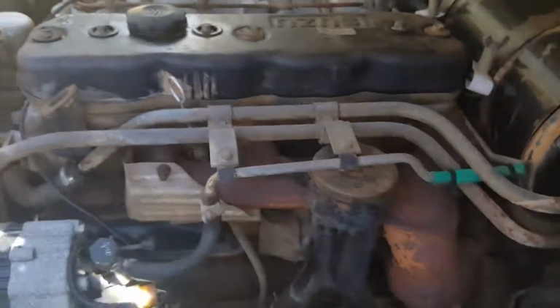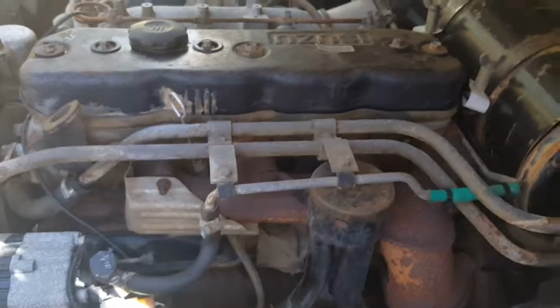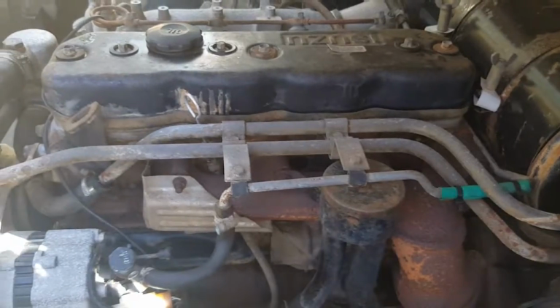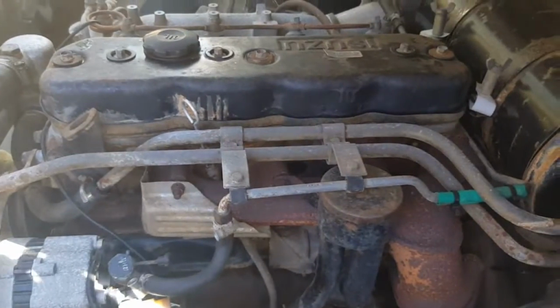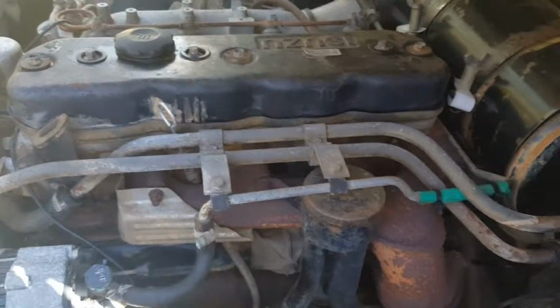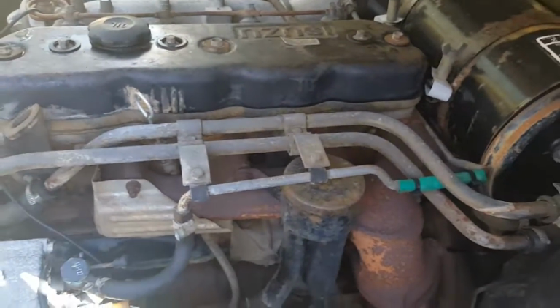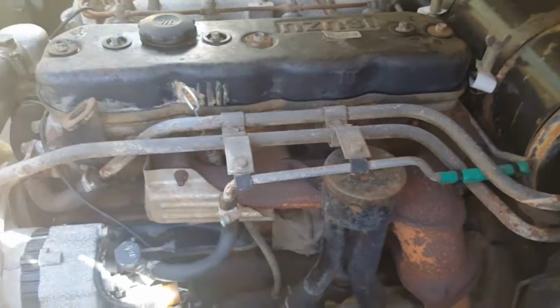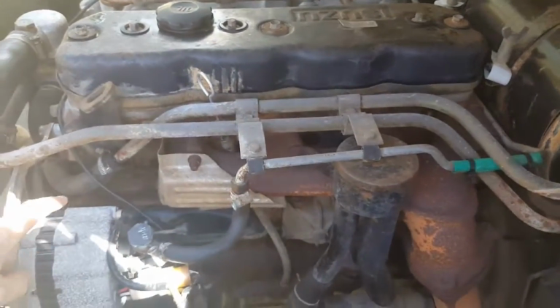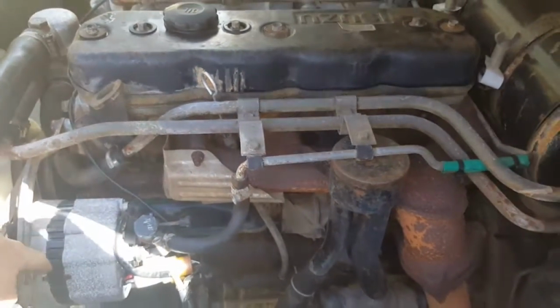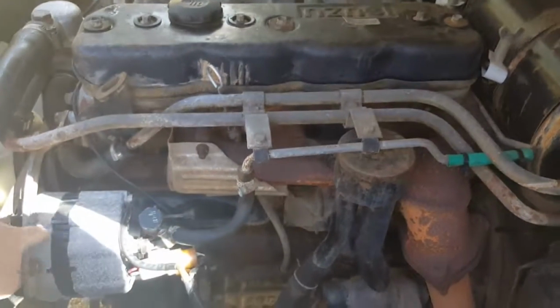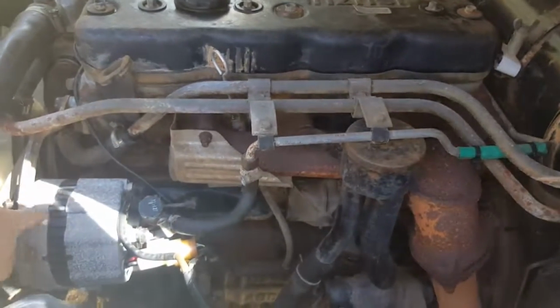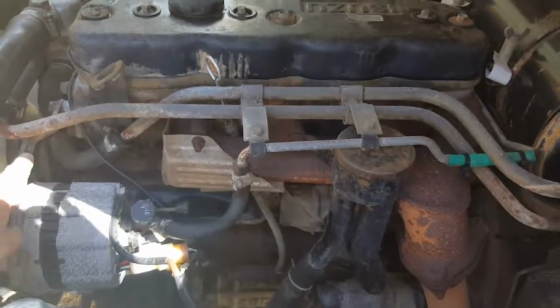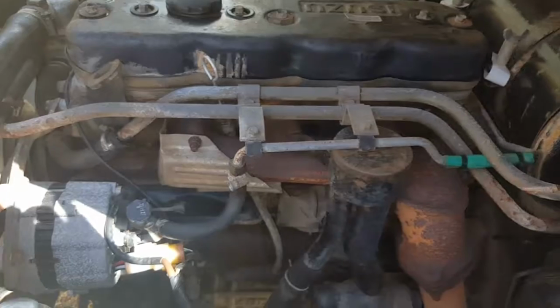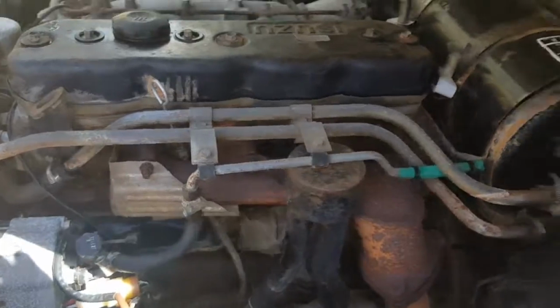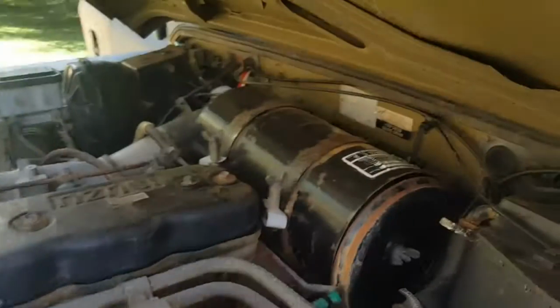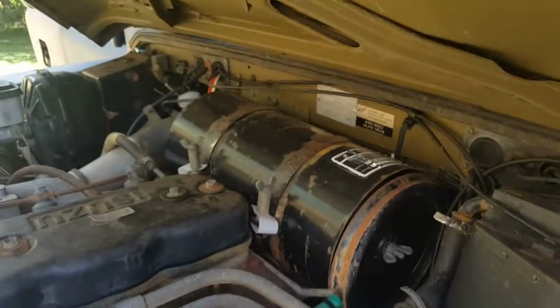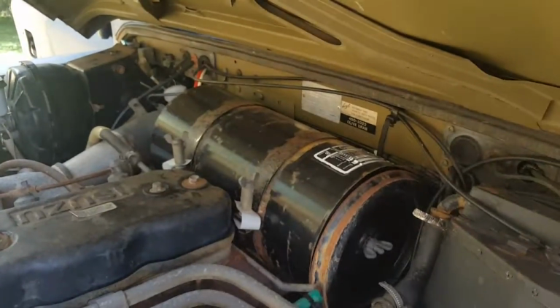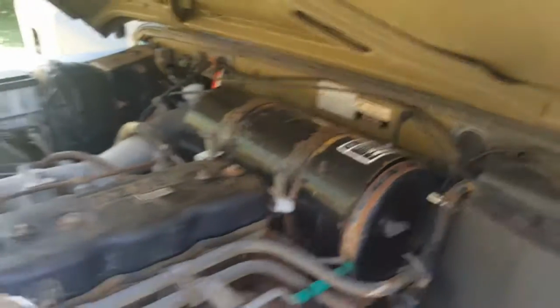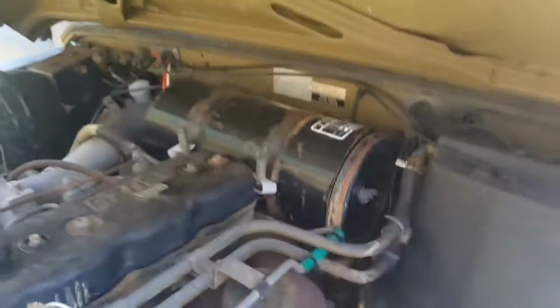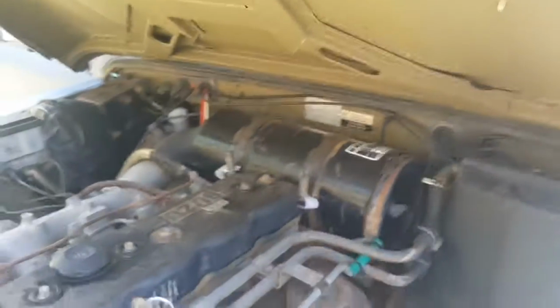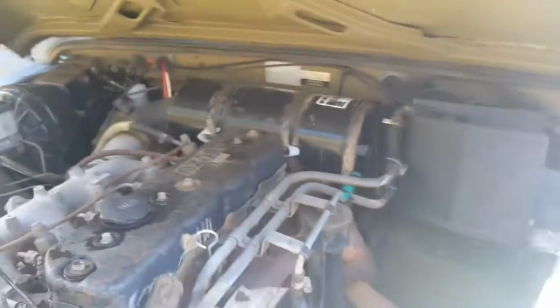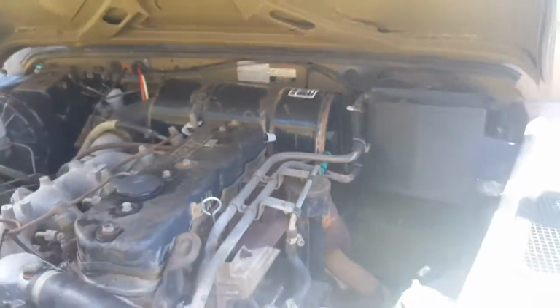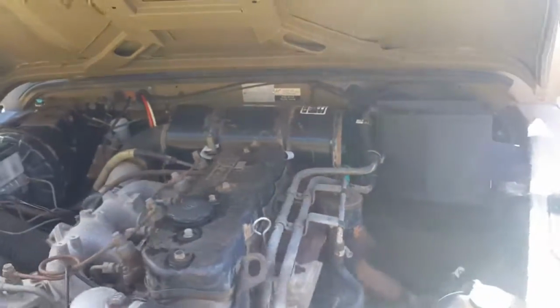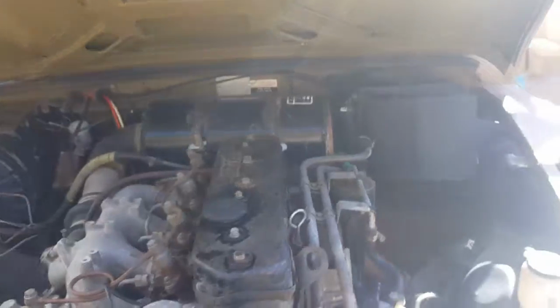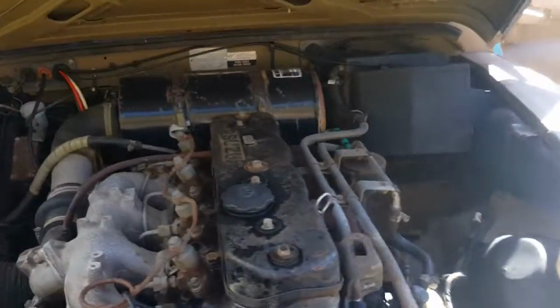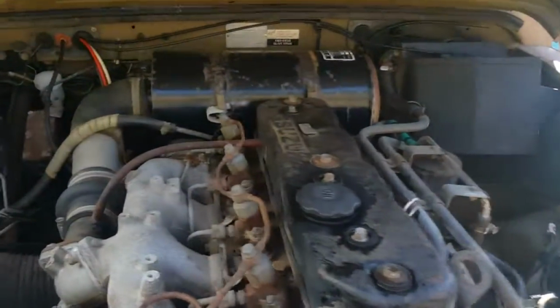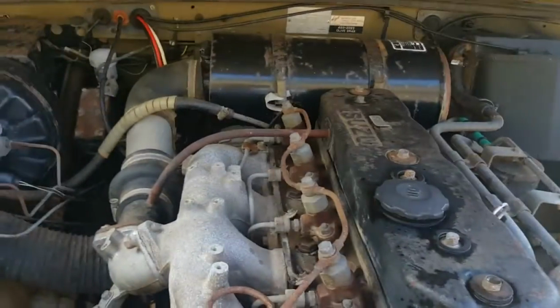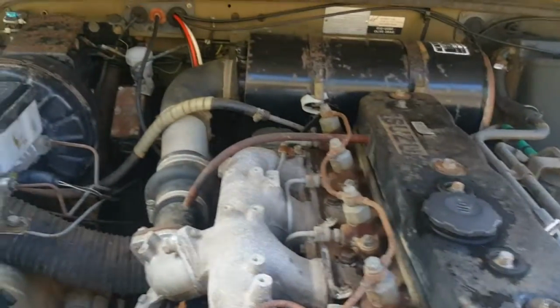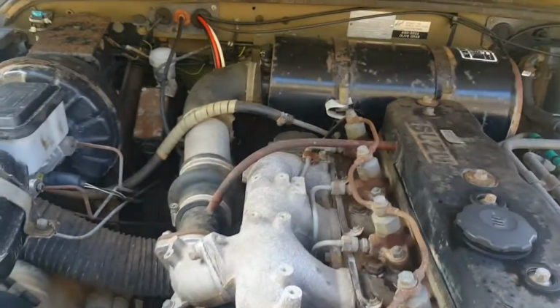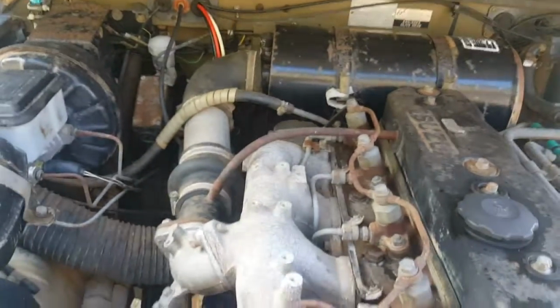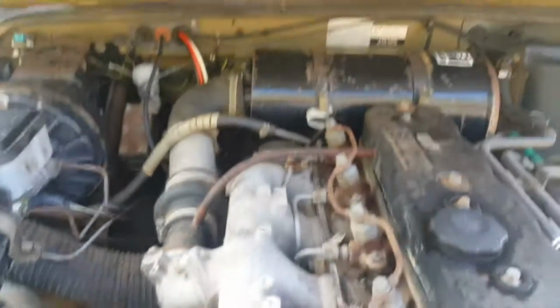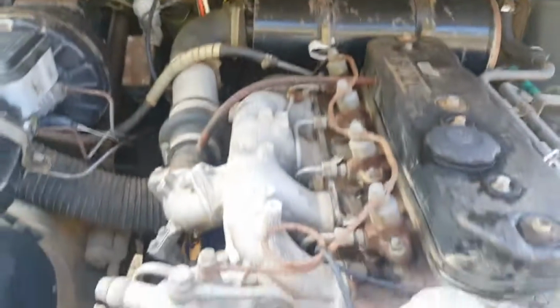Of course the Isuzu engine. I think the only thing different is it might have a slightly different alternator apparently. There's a spare air filter included. Everything in it works fine.